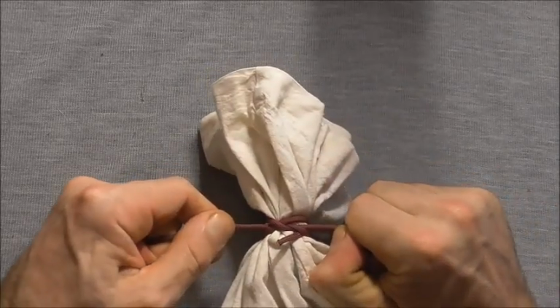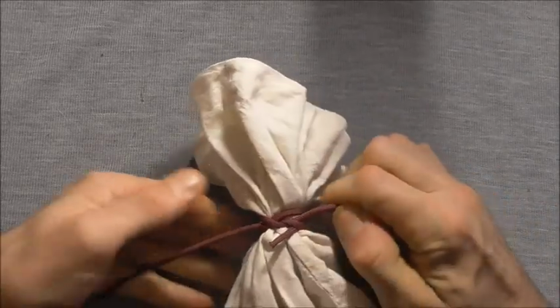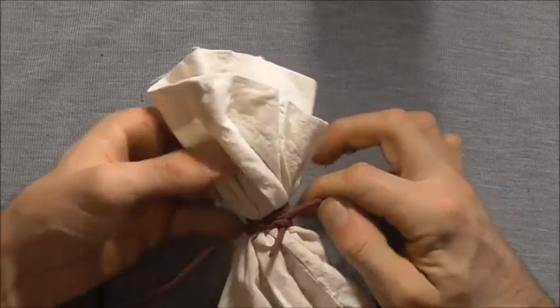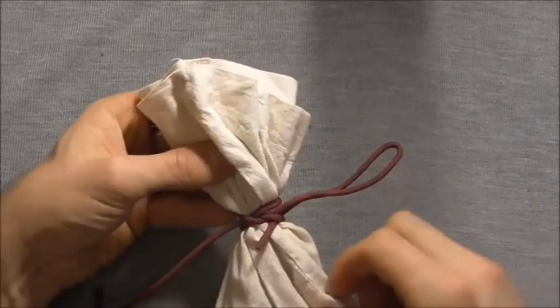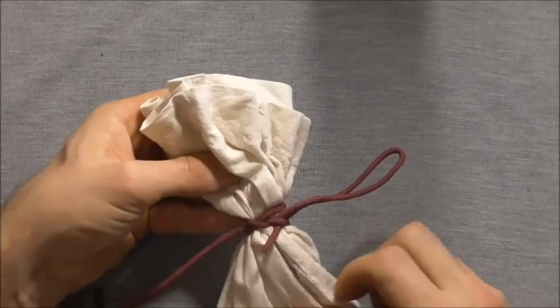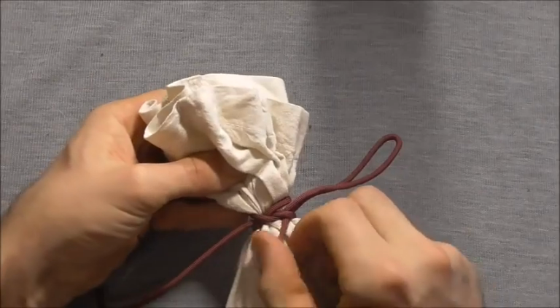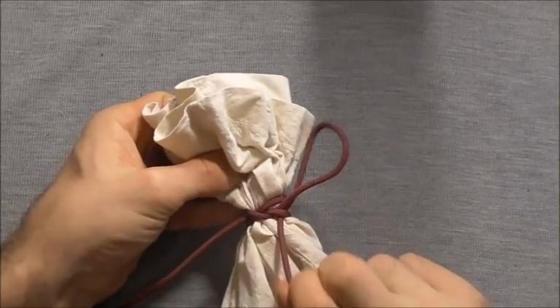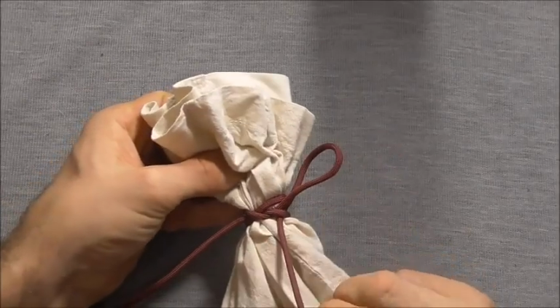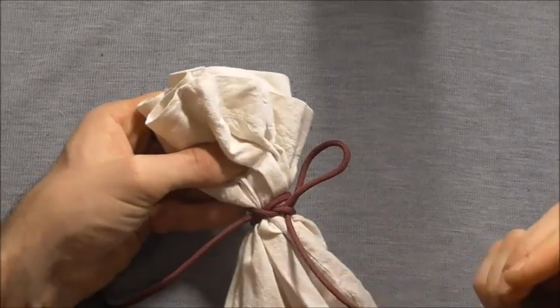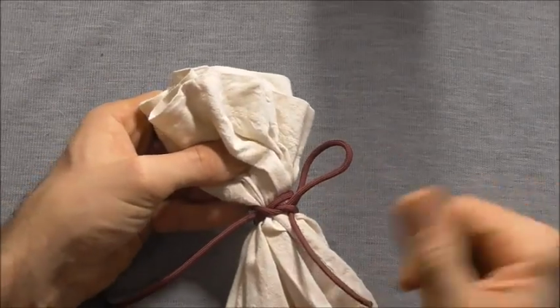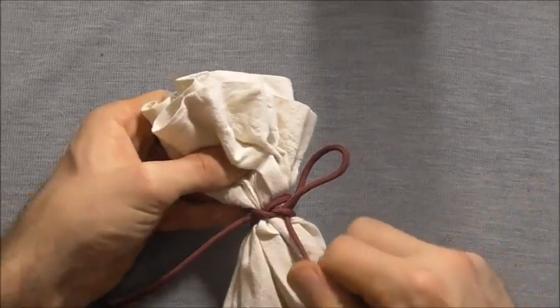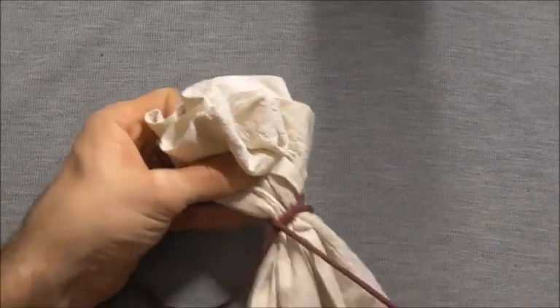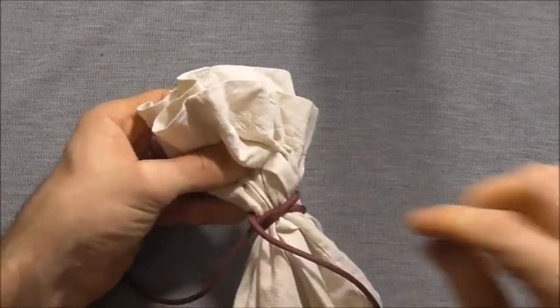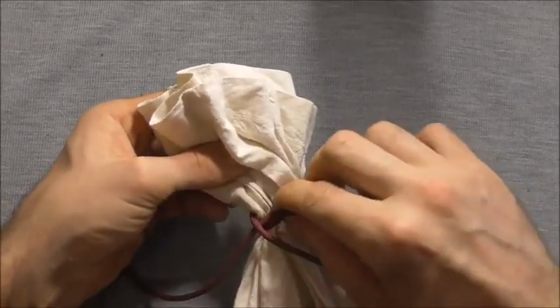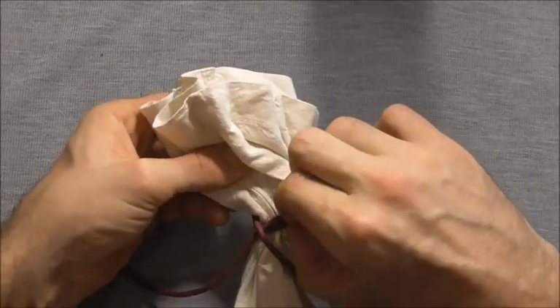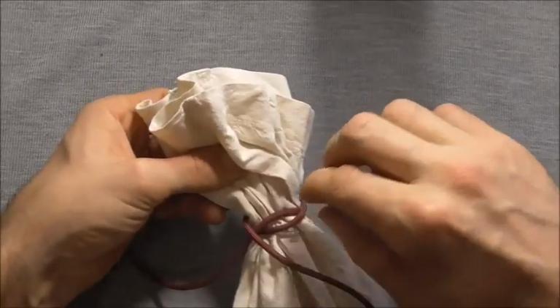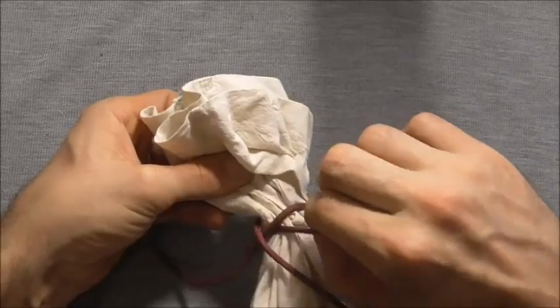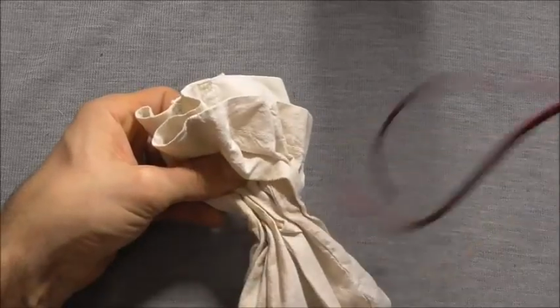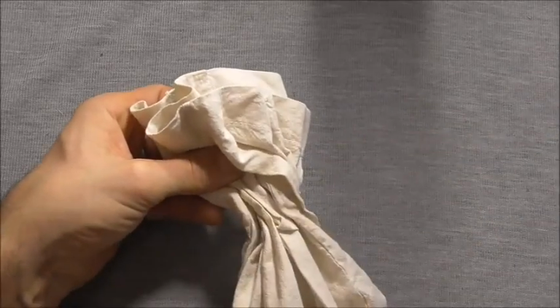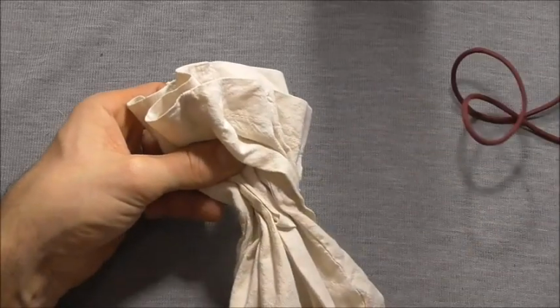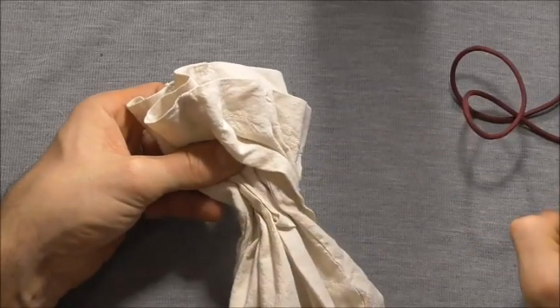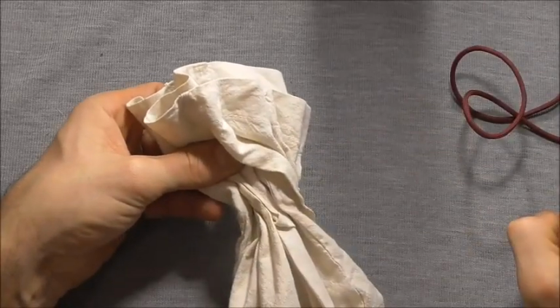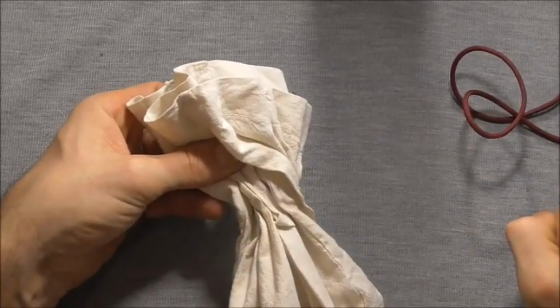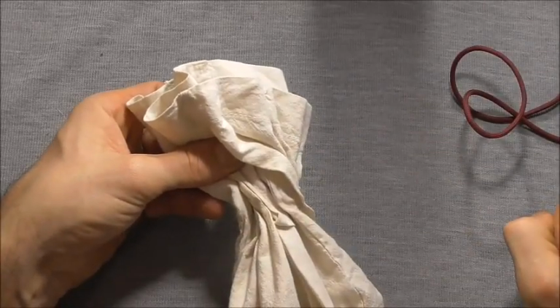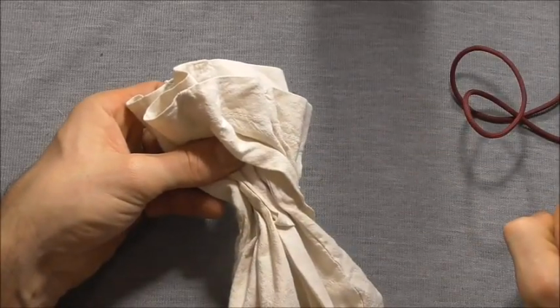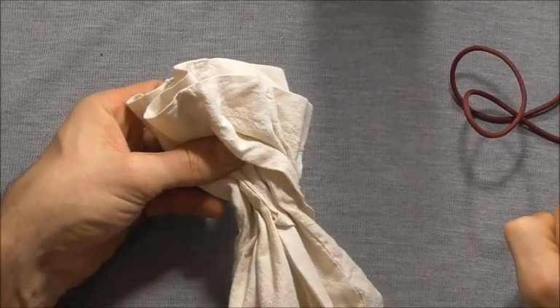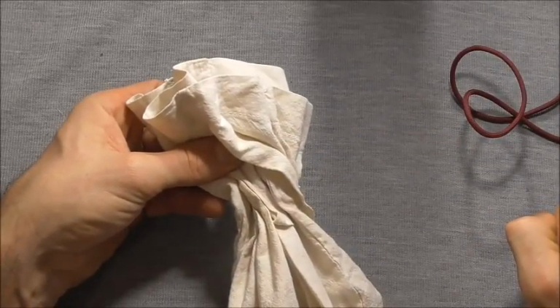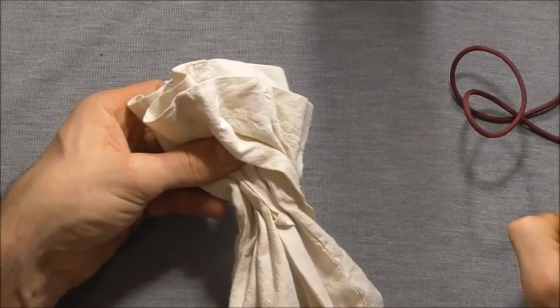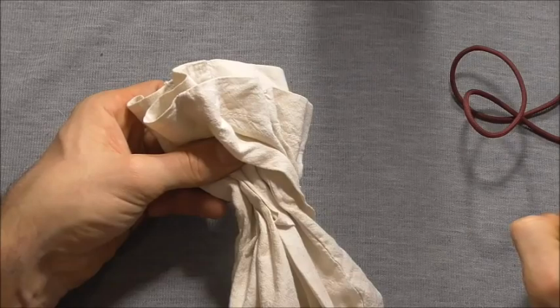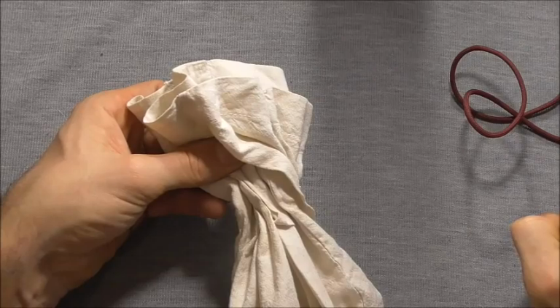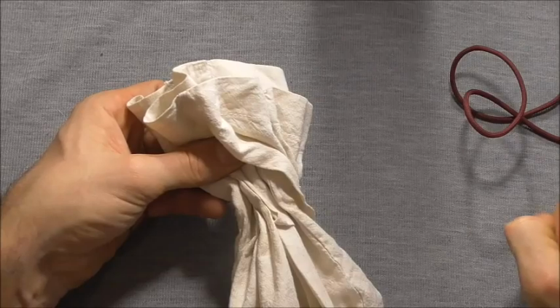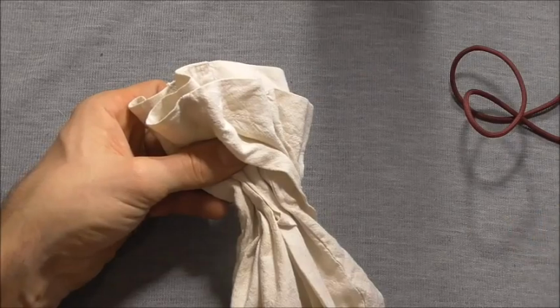It tightens down quite nicely and of course because we have our draw loop it's nice and easy to untie too. Please share this video because that allows me to keep providing content to you guys. Thanks for watching.